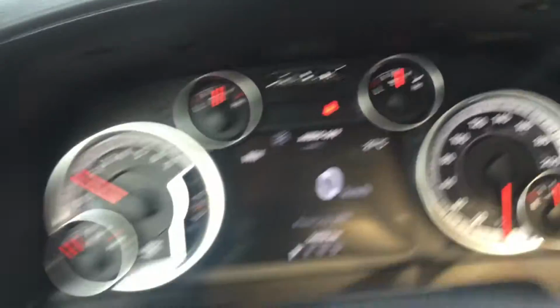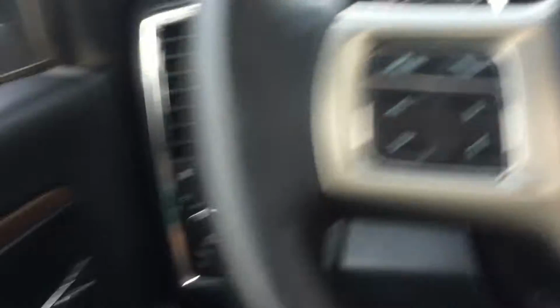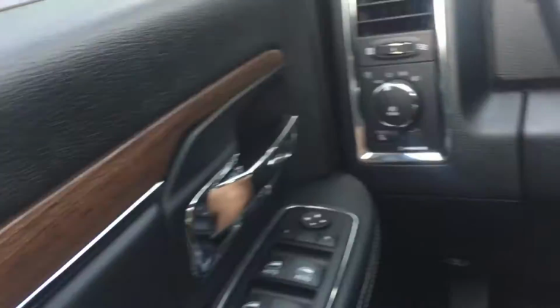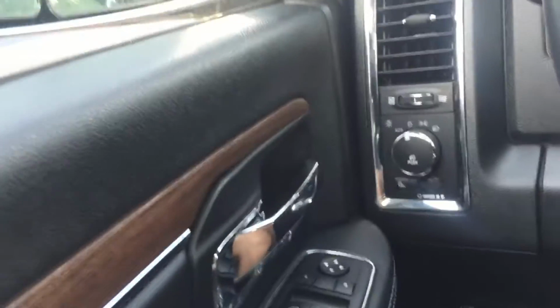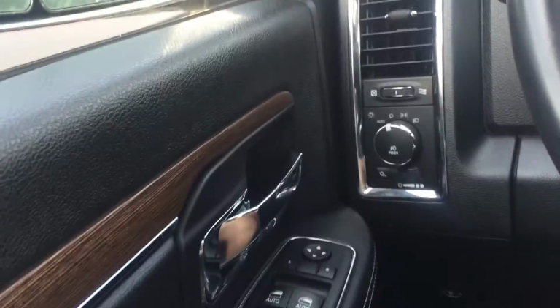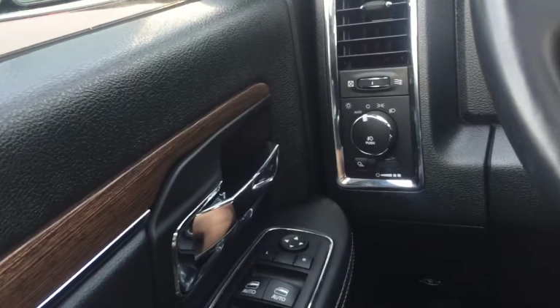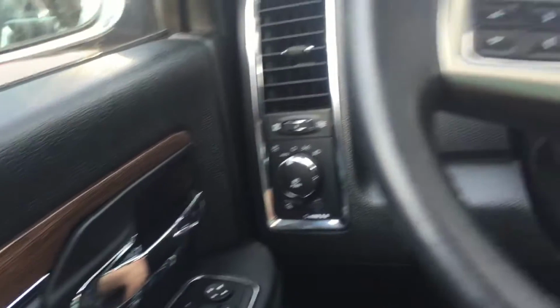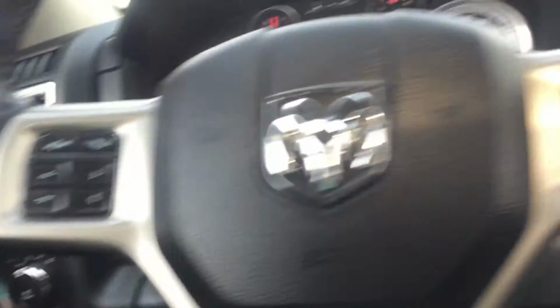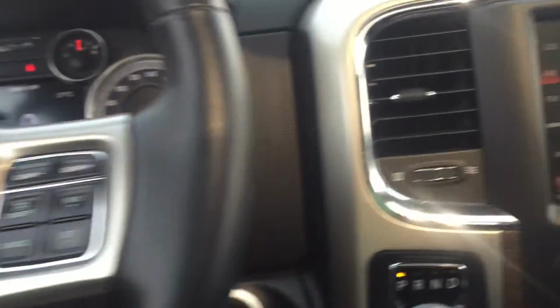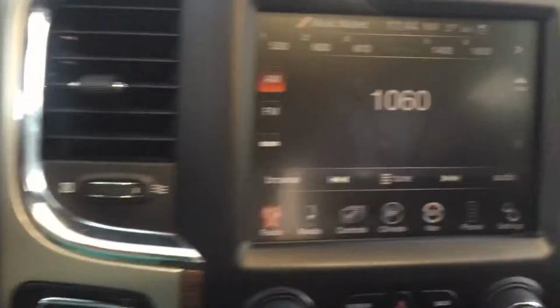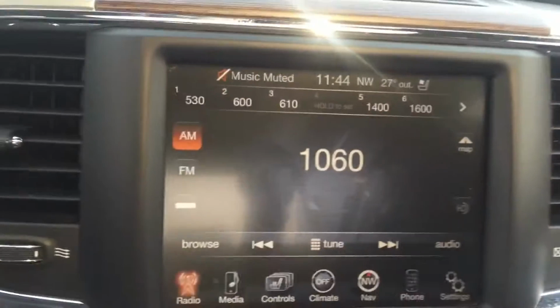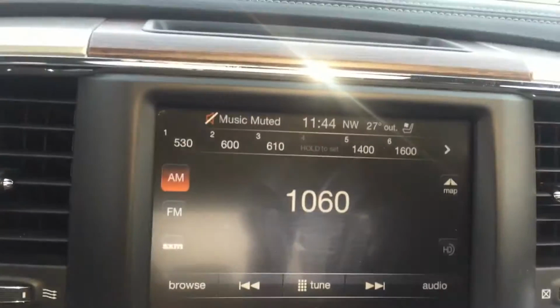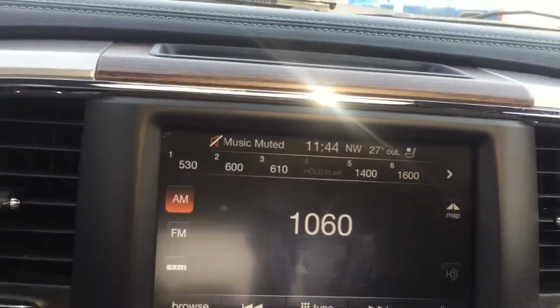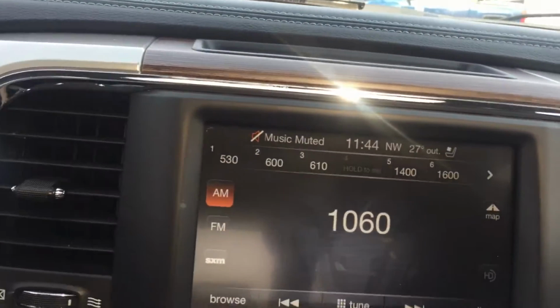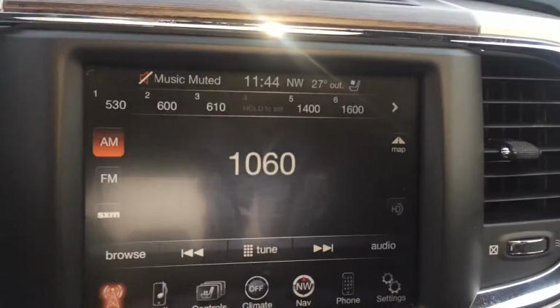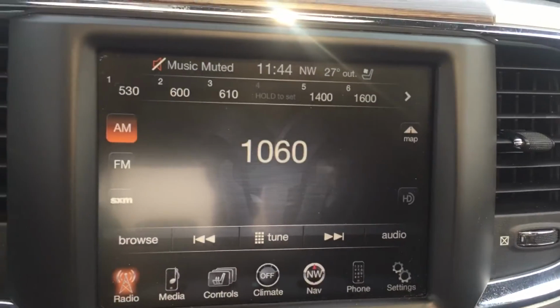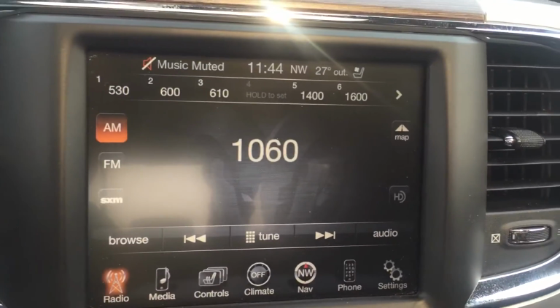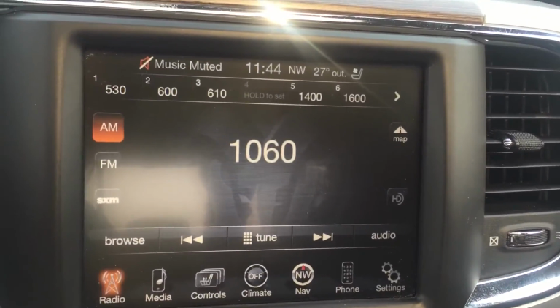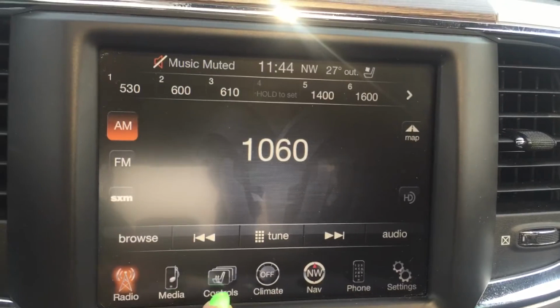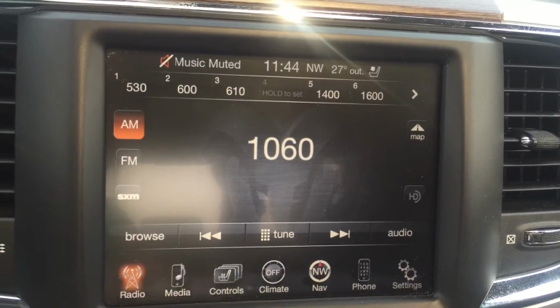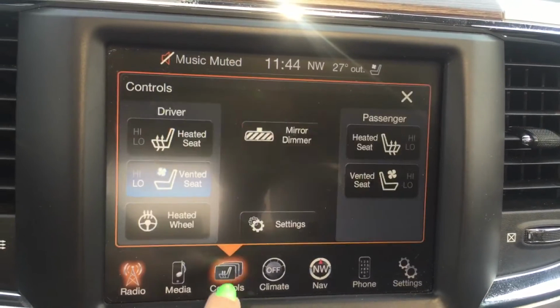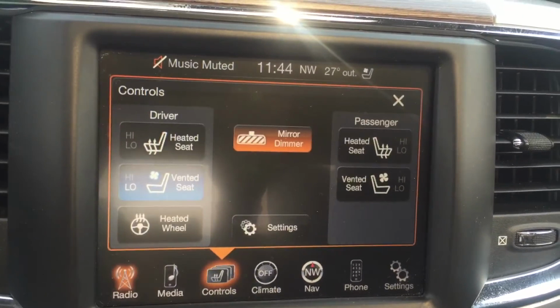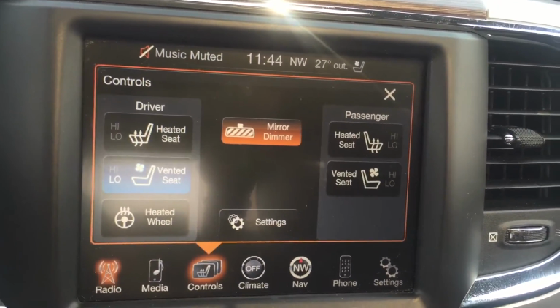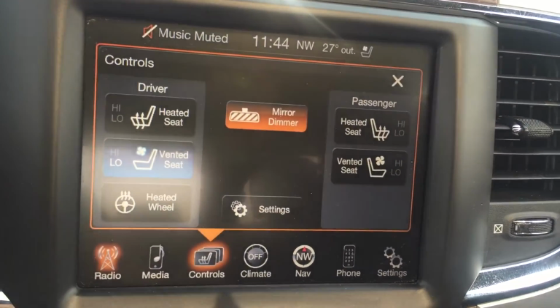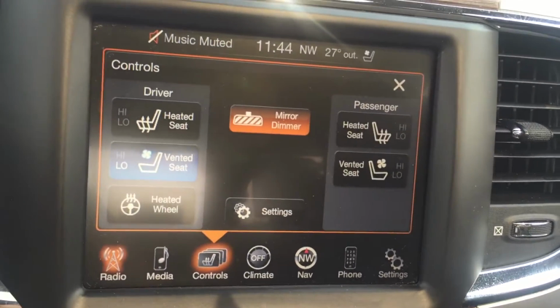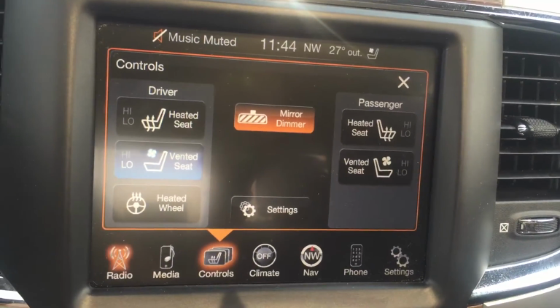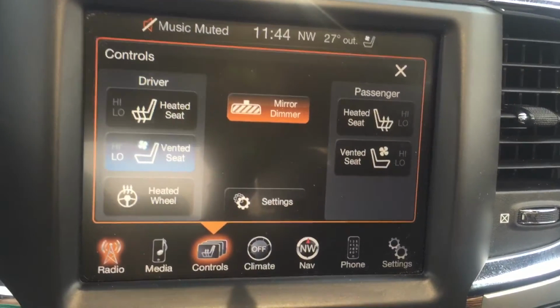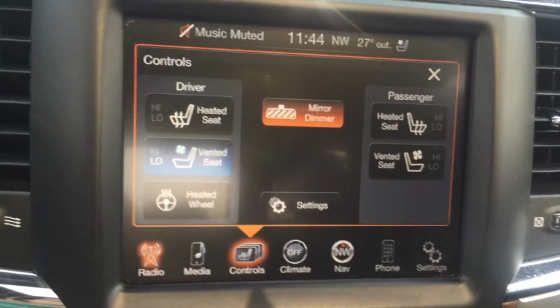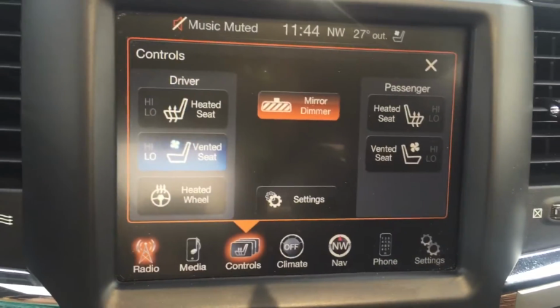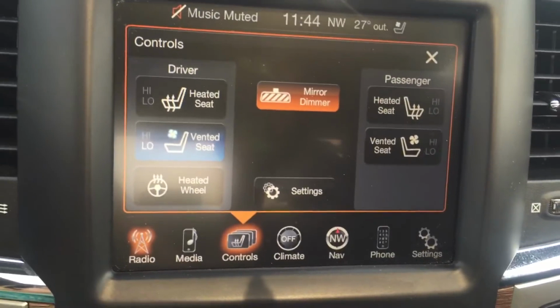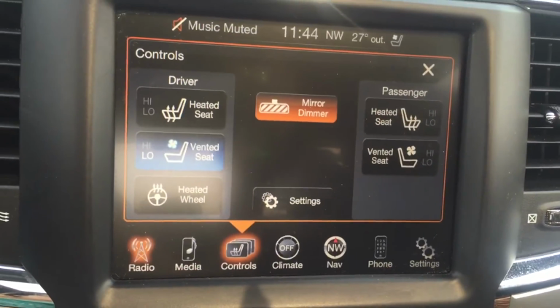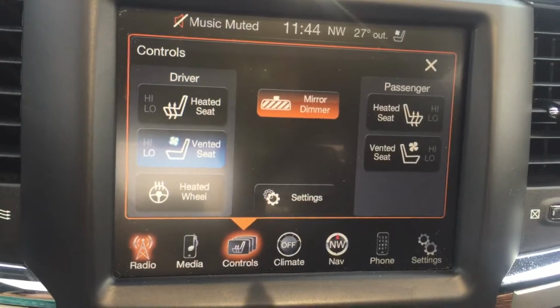This vehicle has power windows, locks, and seats. On the front, it has push-button climate control as well as touch-screen climate control, with vented and heated seats, a dimming mirror, and a heated steering wheel.